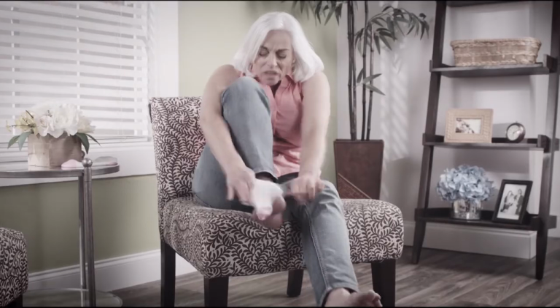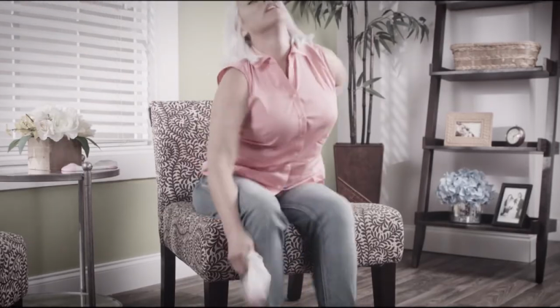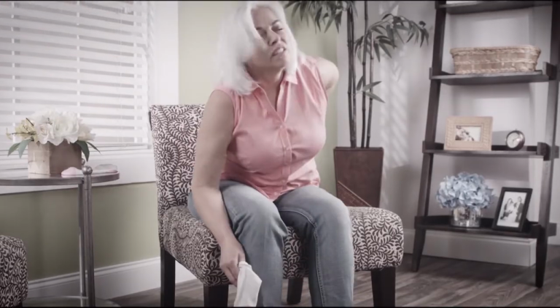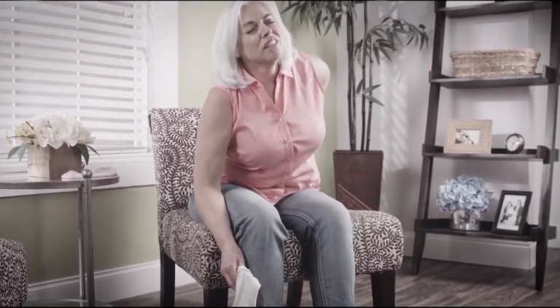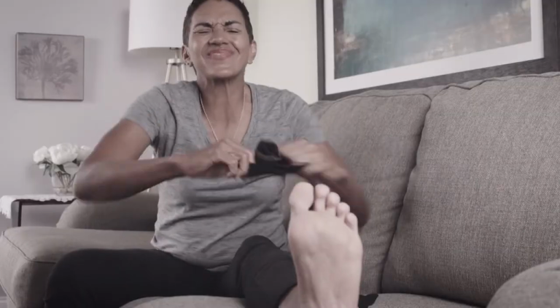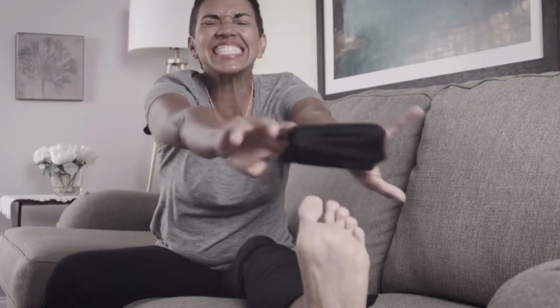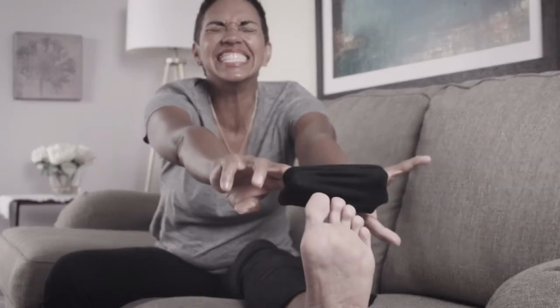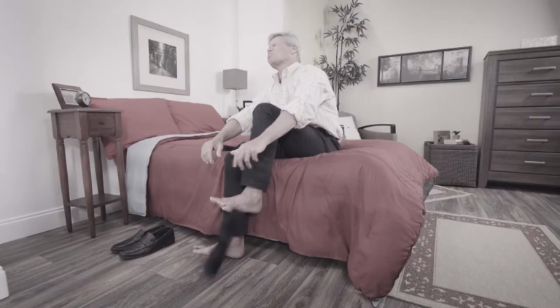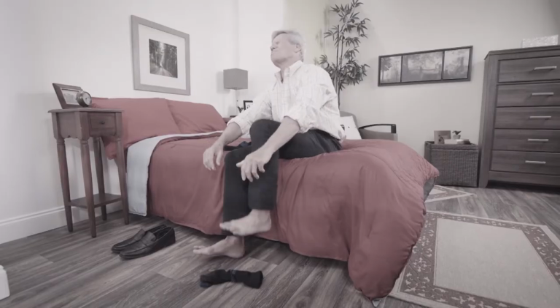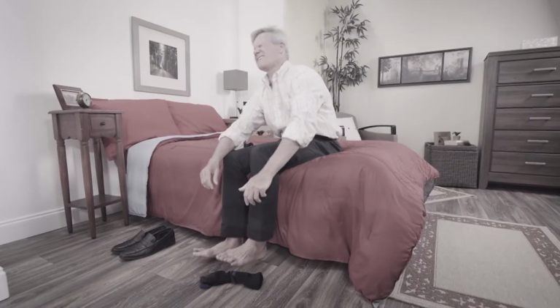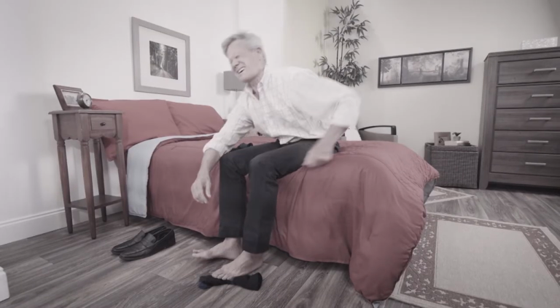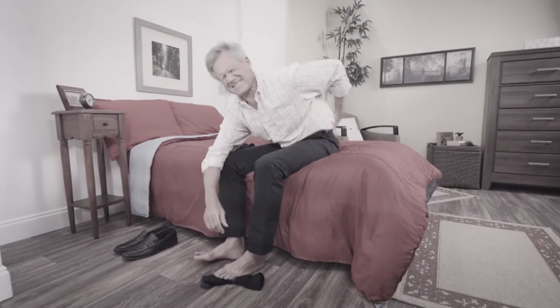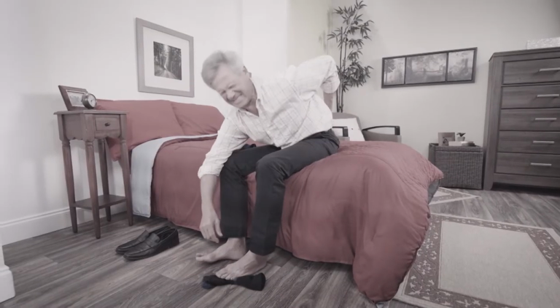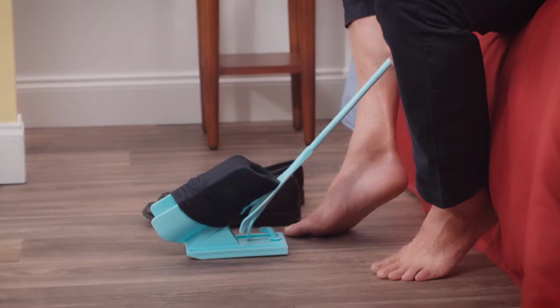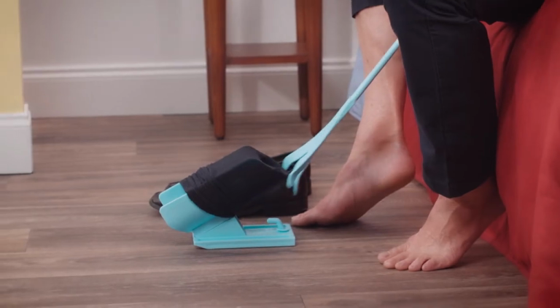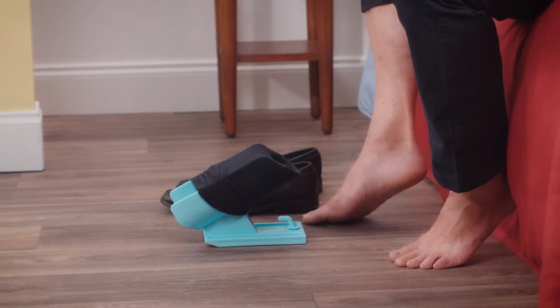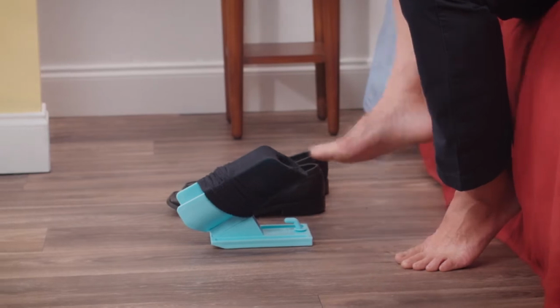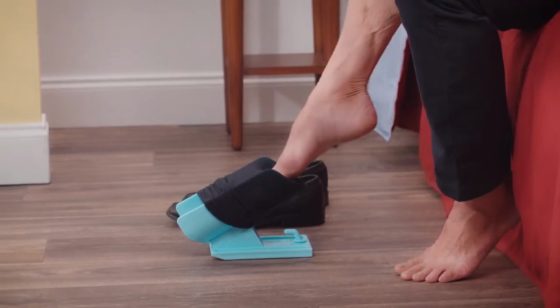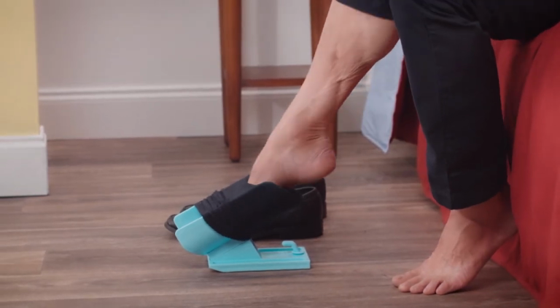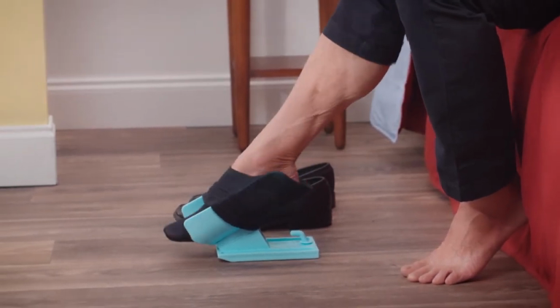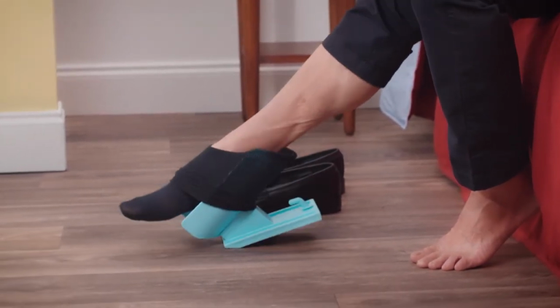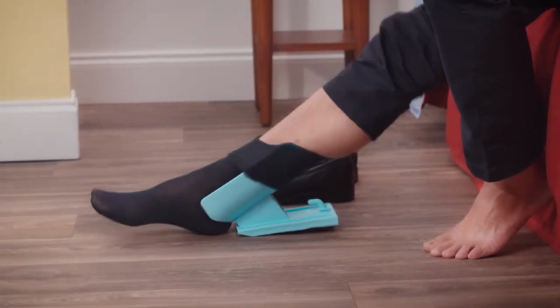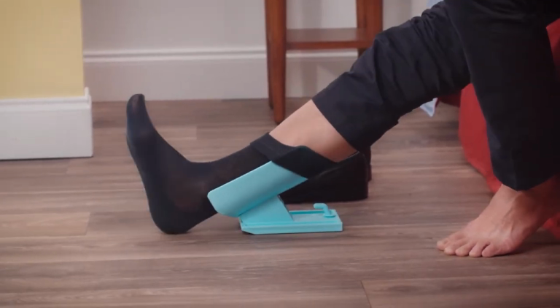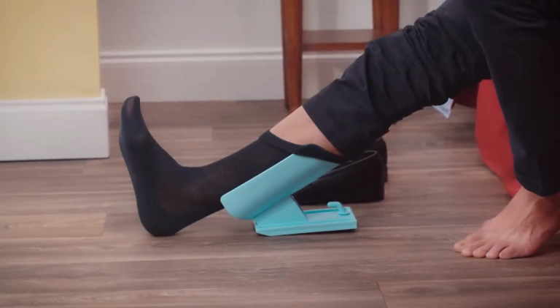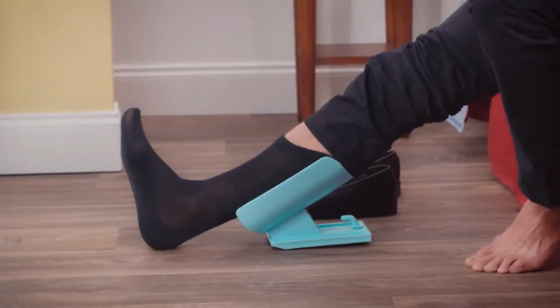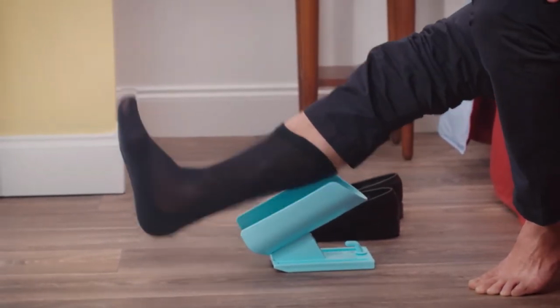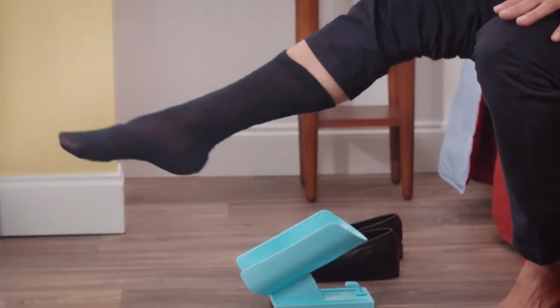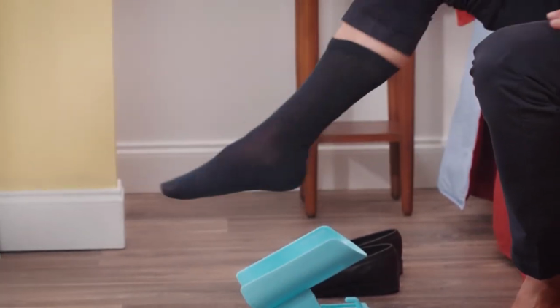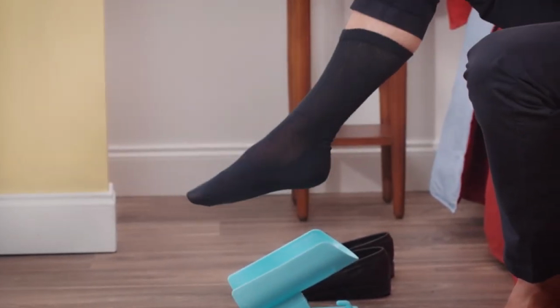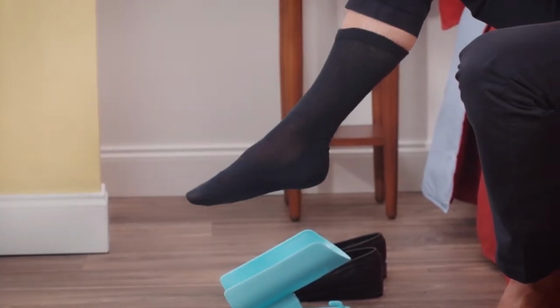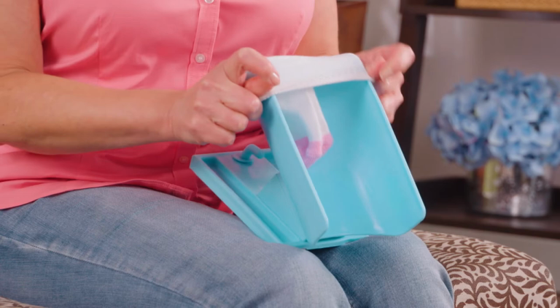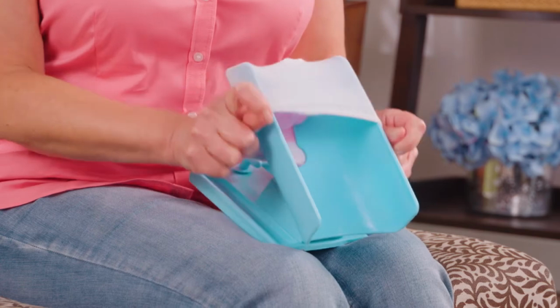You struggle and strain. You're so far away. Well, not anymore. Introducing the Sock Slider — the pain-free, no-bend-over way to comfortably put on your socks every day.